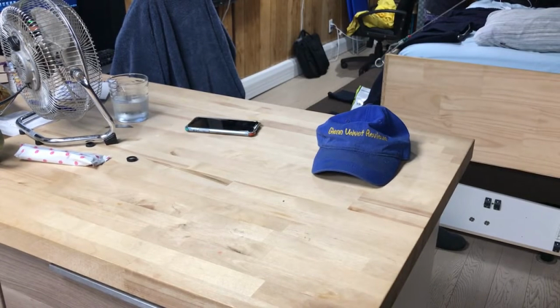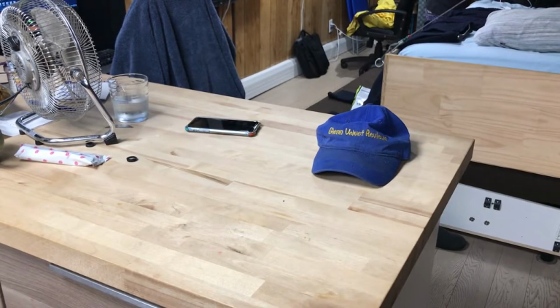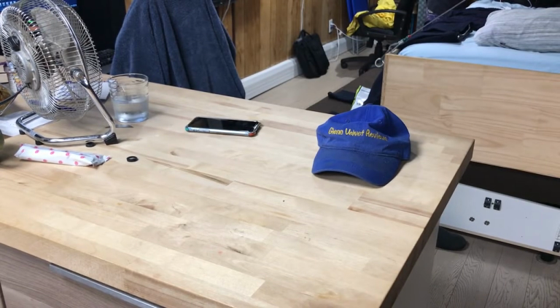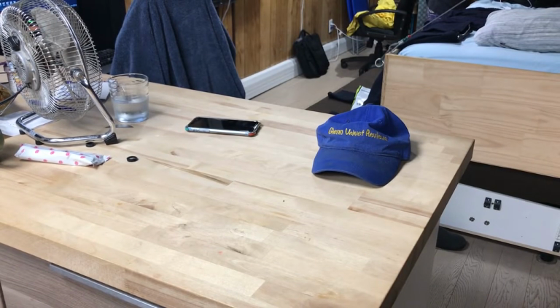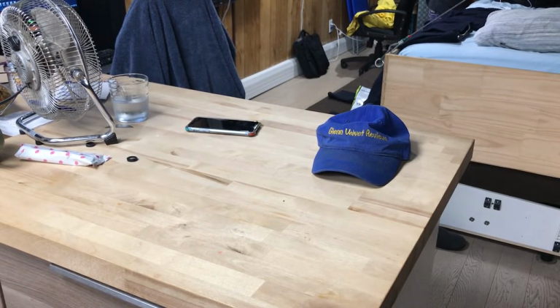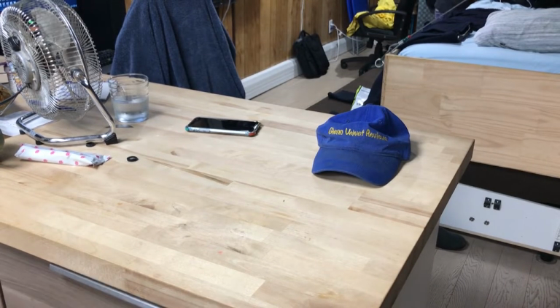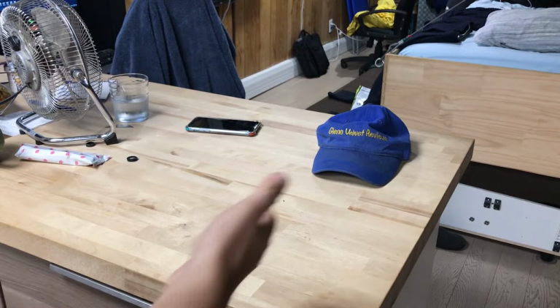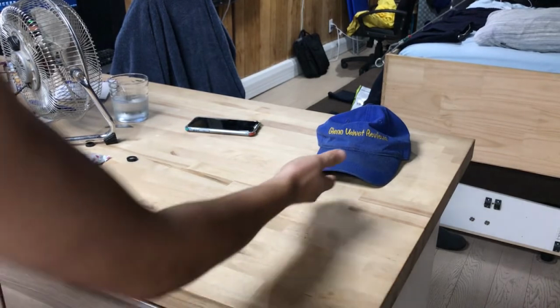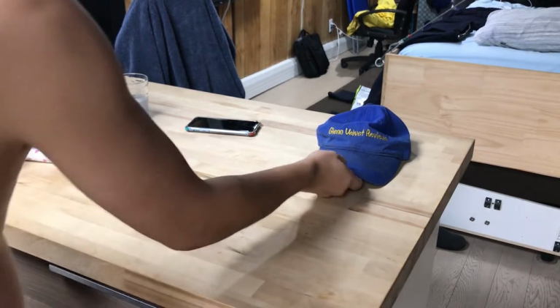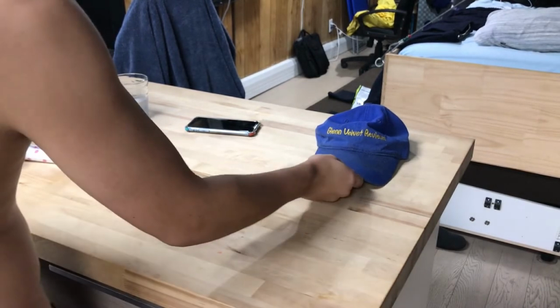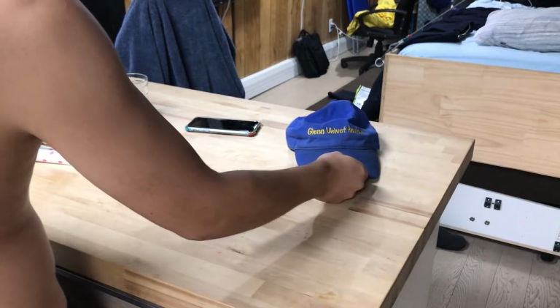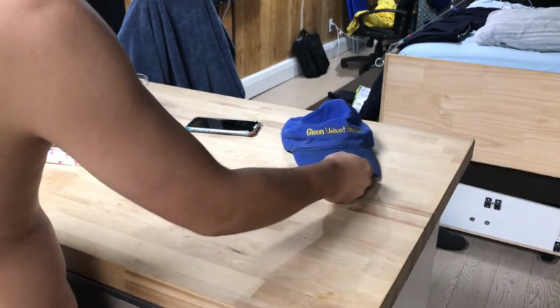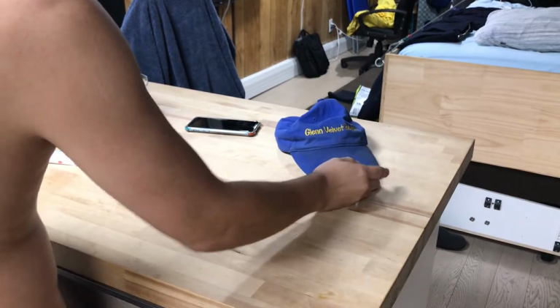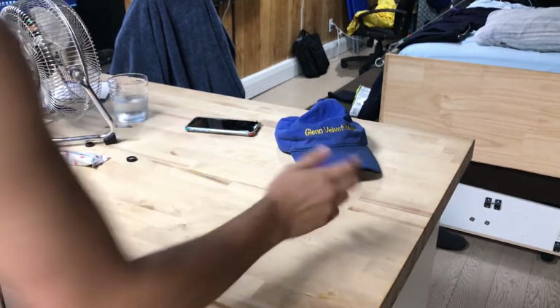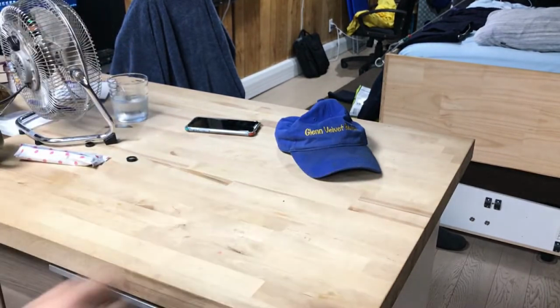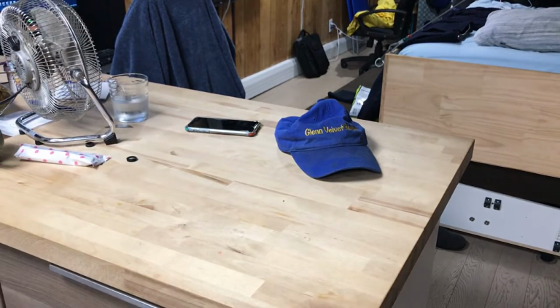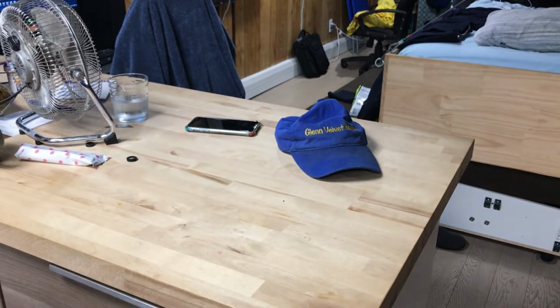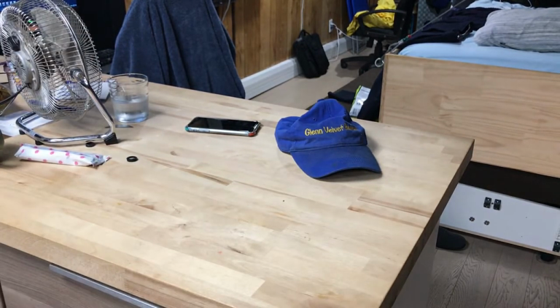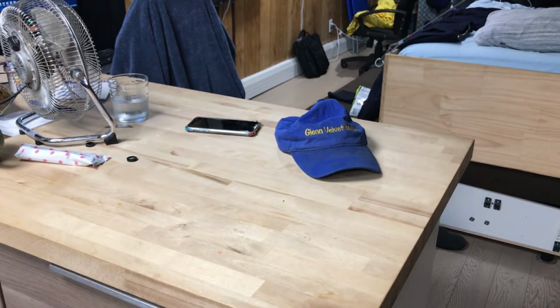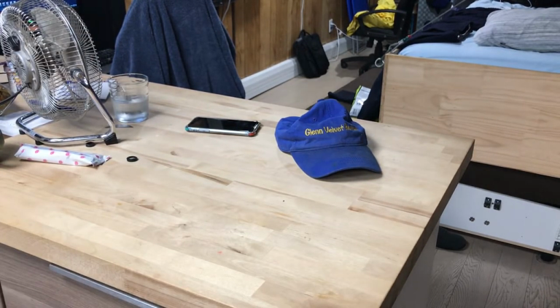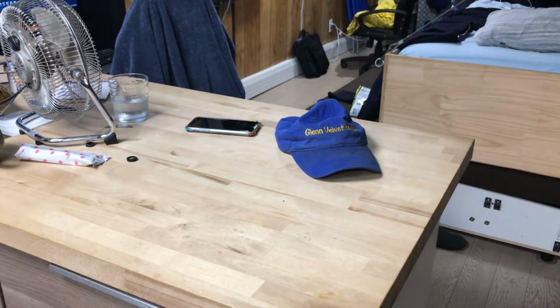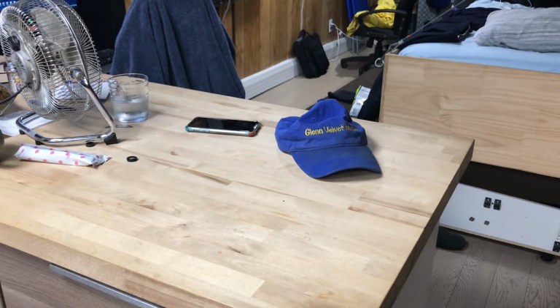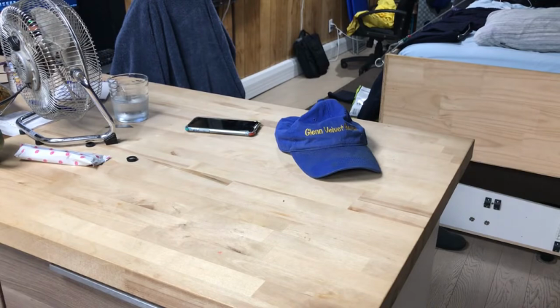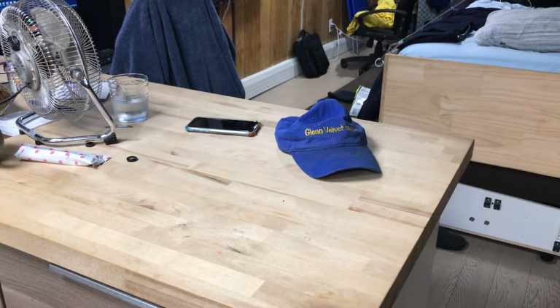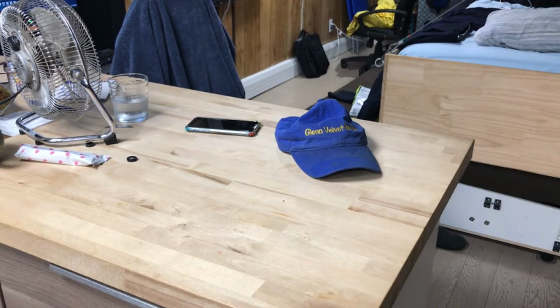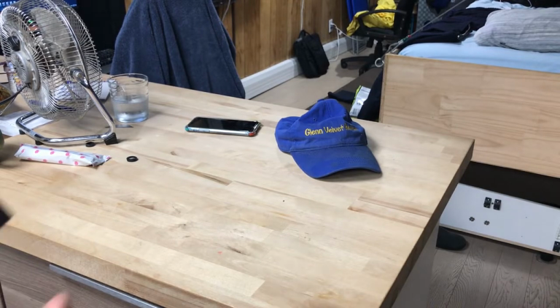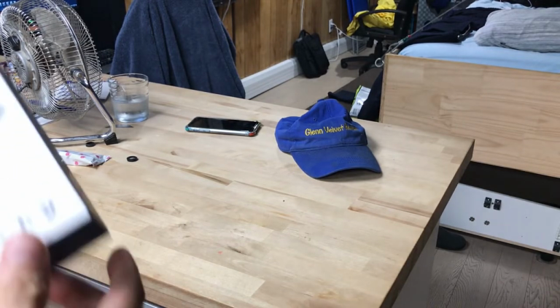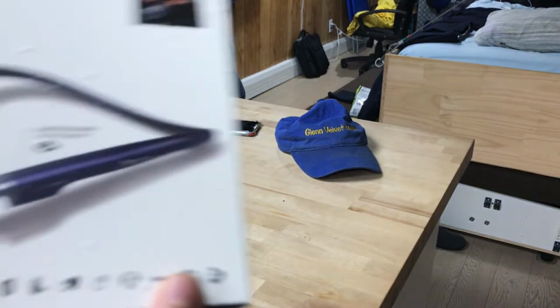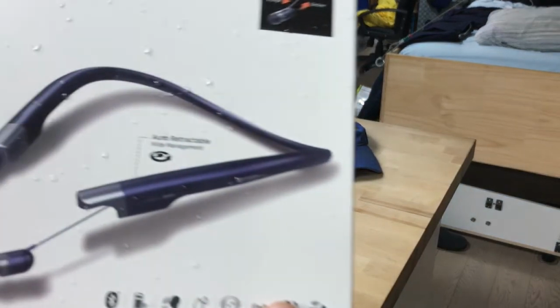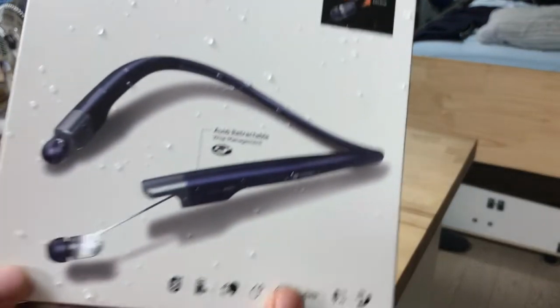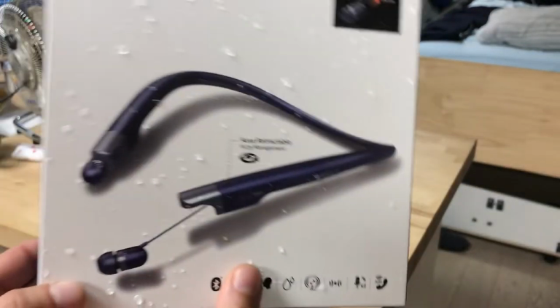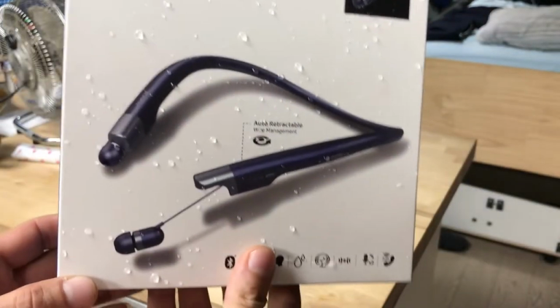Hello everyone, we are back with Glen Velvet Reviews here. Since I'm such a nice boyfriend, I did my research and I got my girlfriend a nice headset.